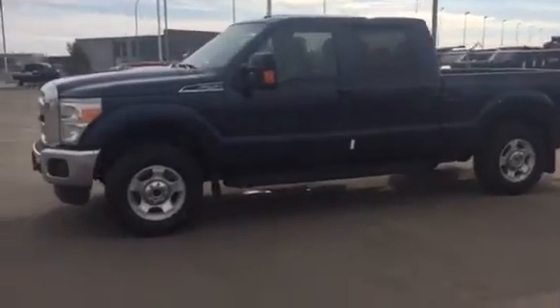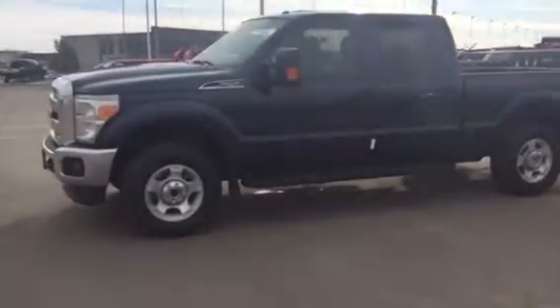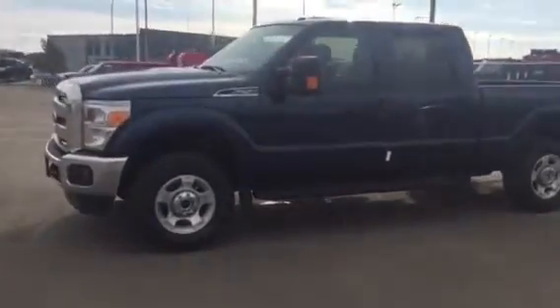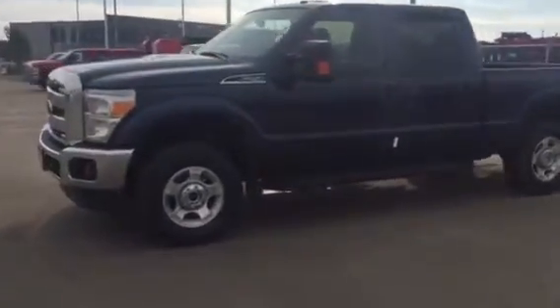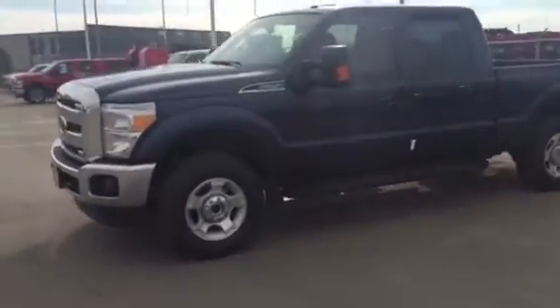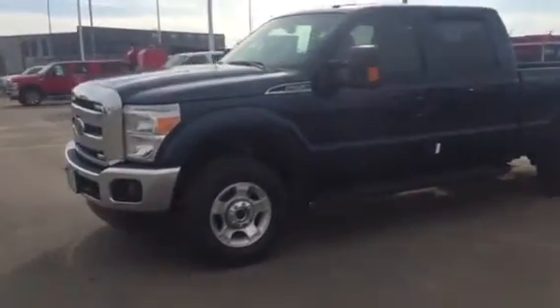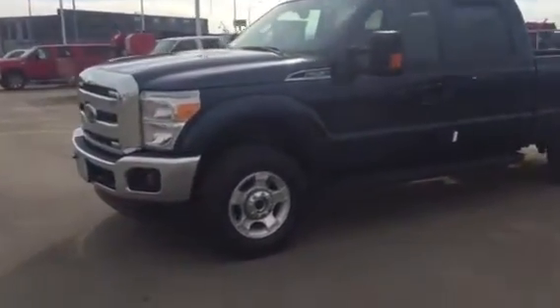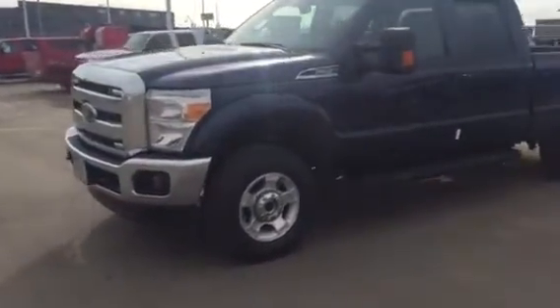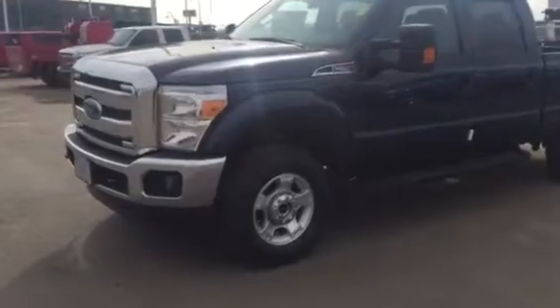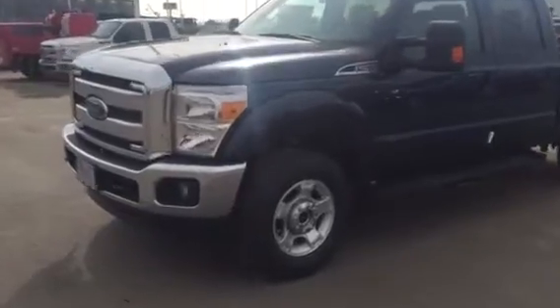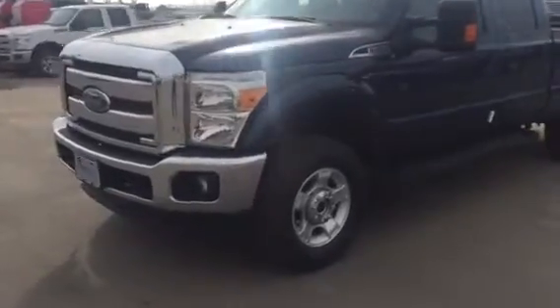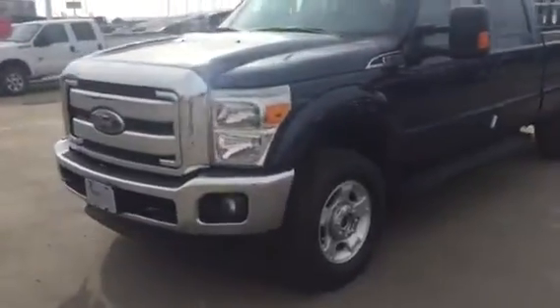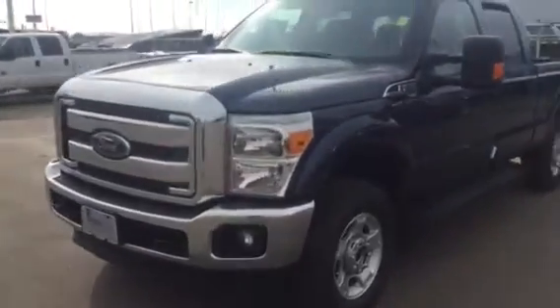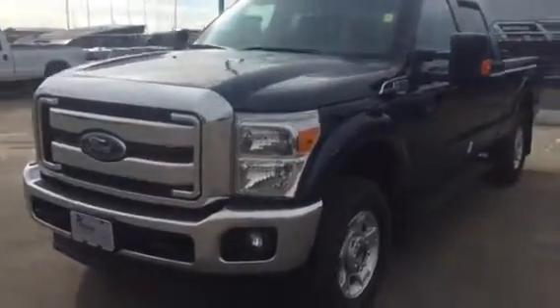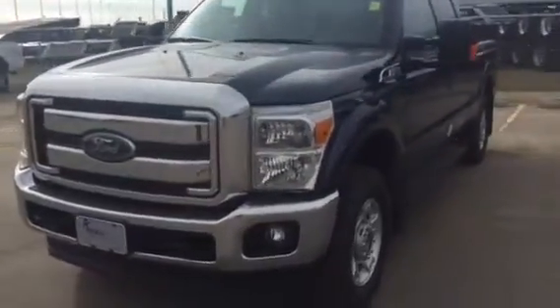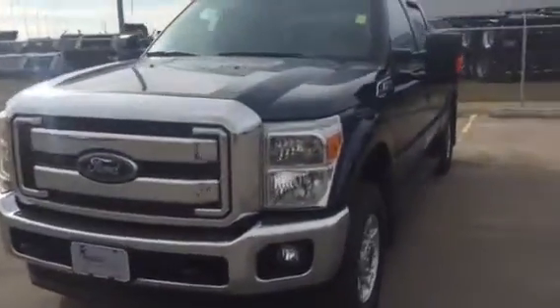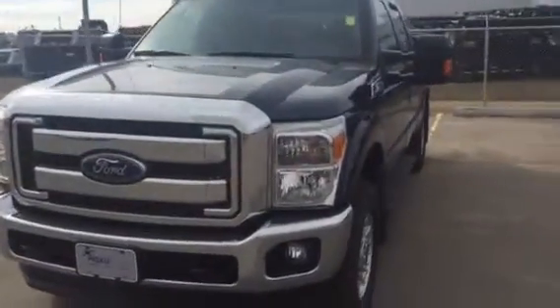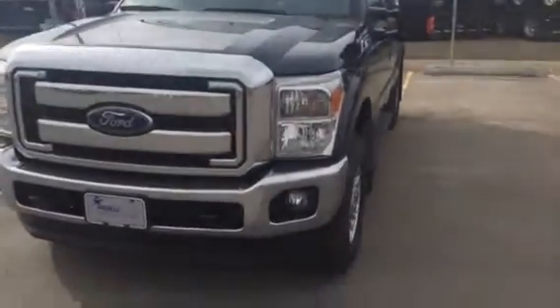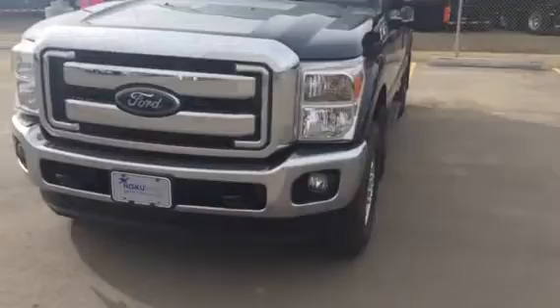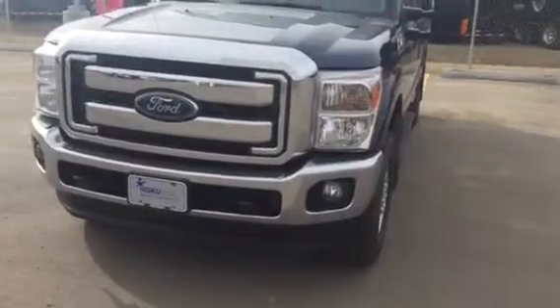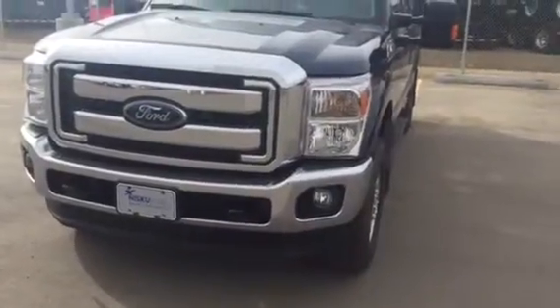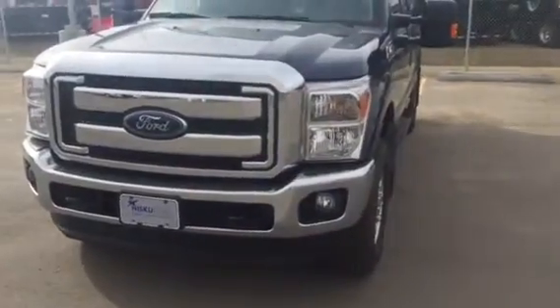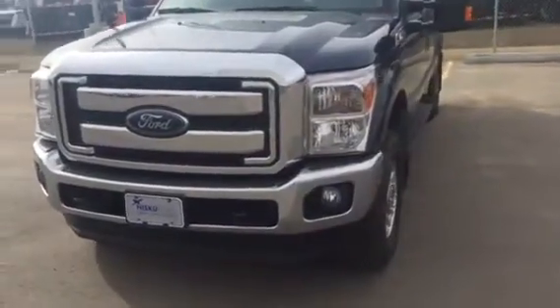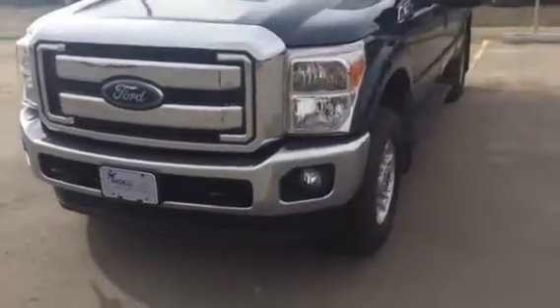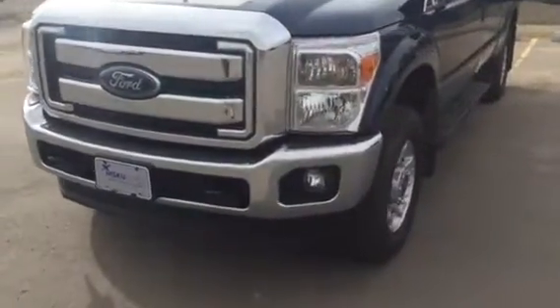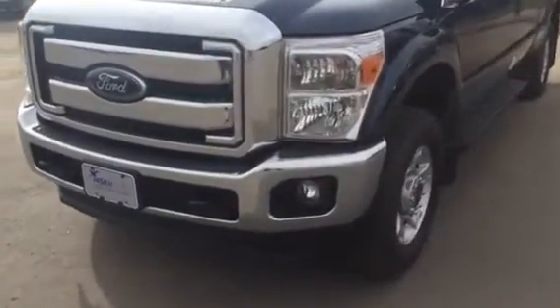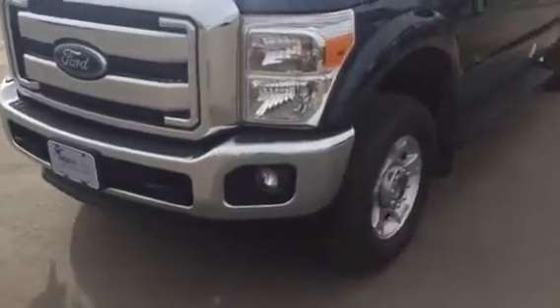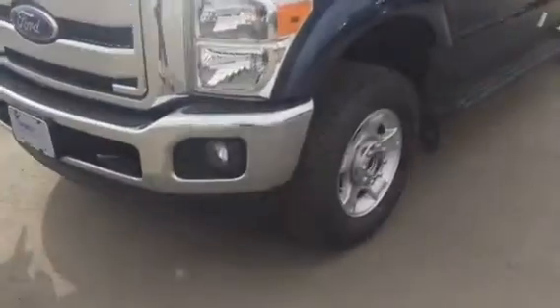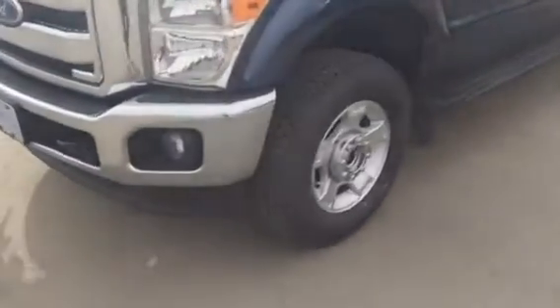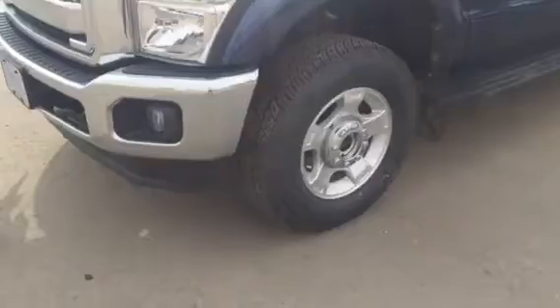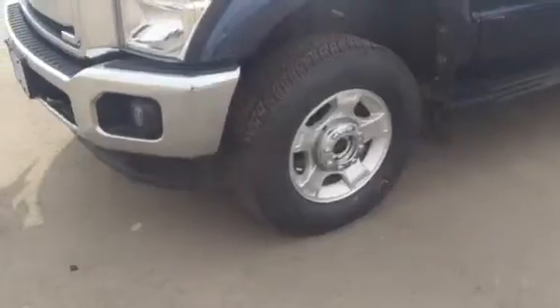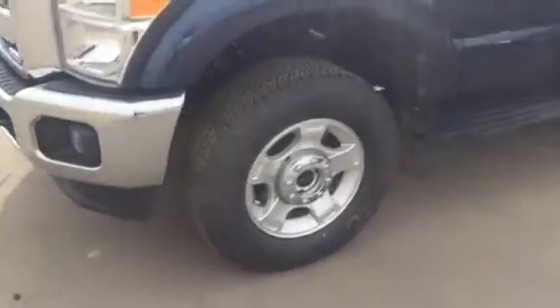this truck has everything you want, including that Western edition package as well. This vehicle is beautiful, 38,000 kilometers as well. As you can see there, fog lamps — part of that Western package, right?